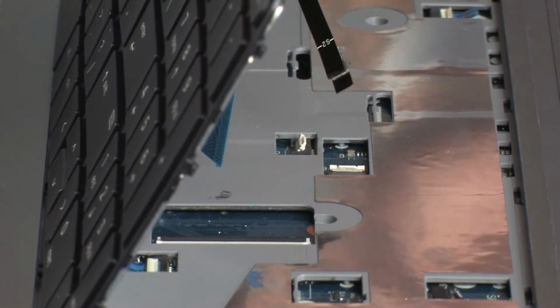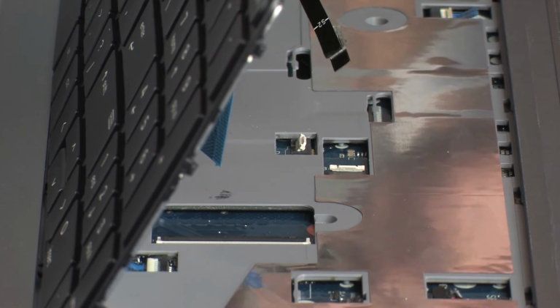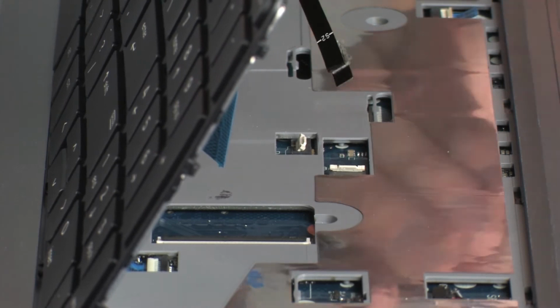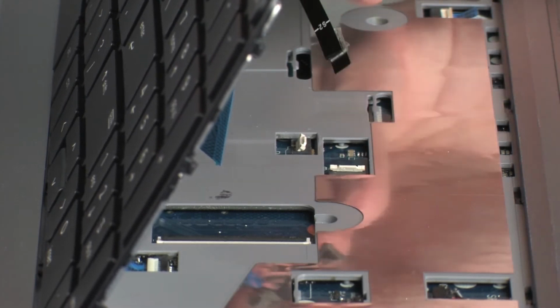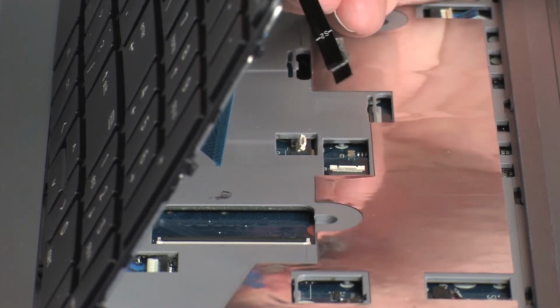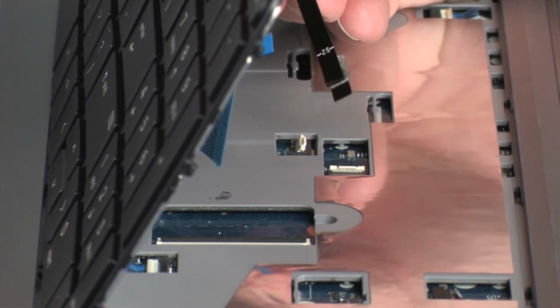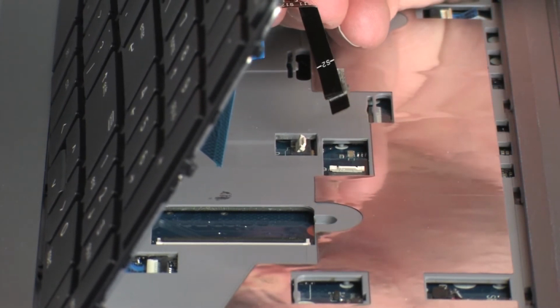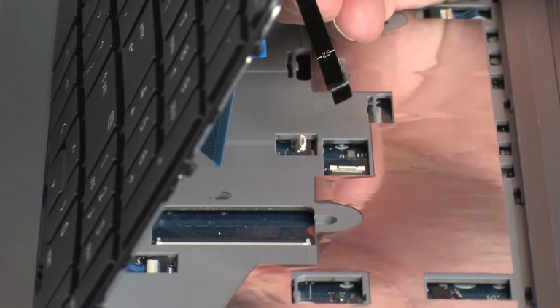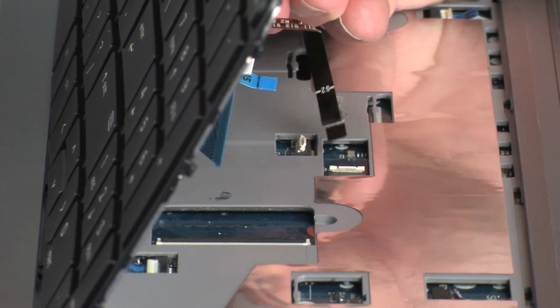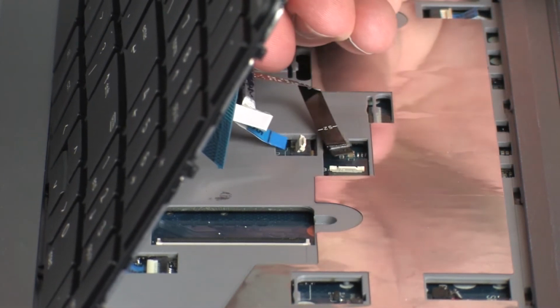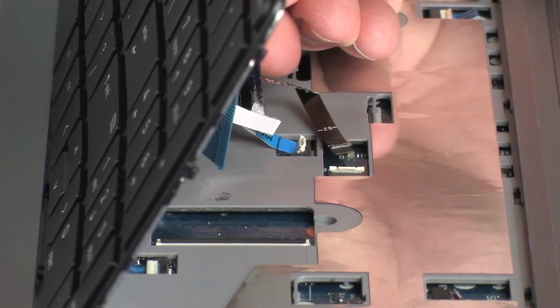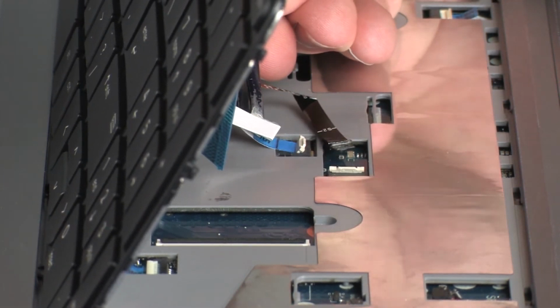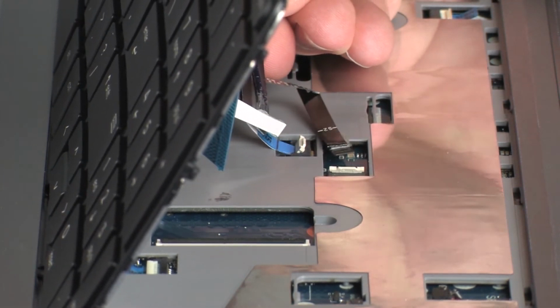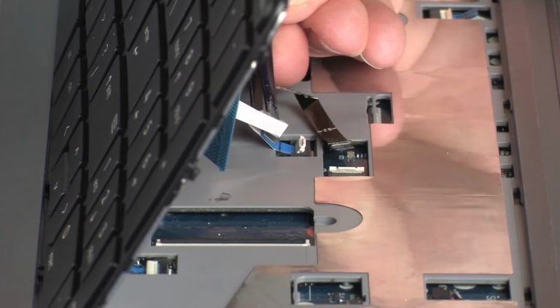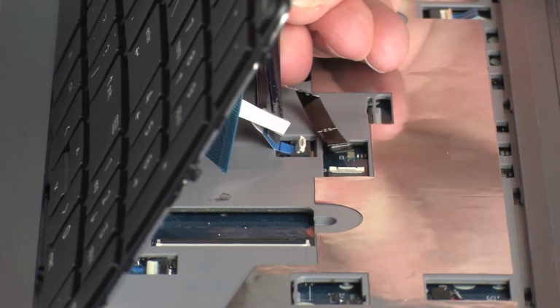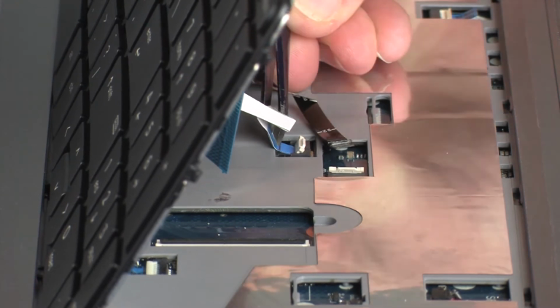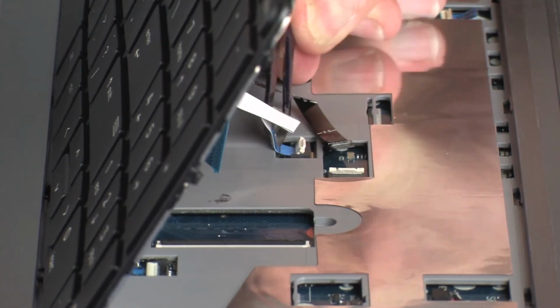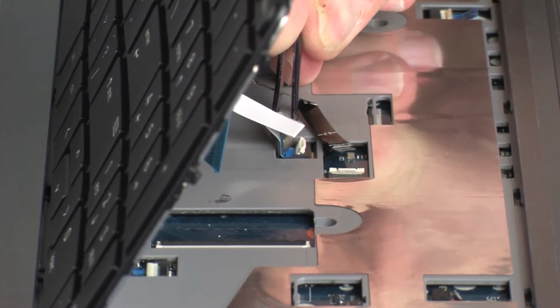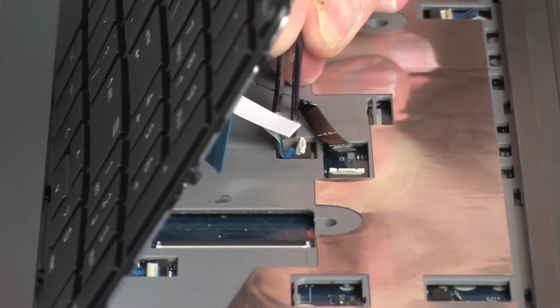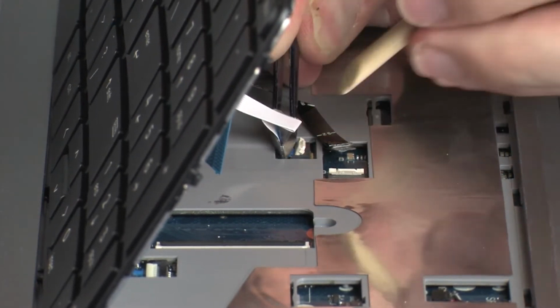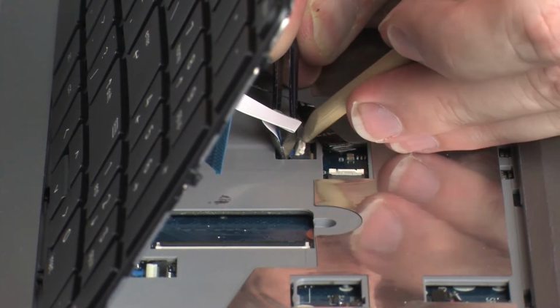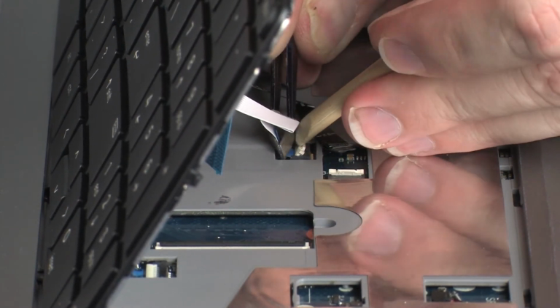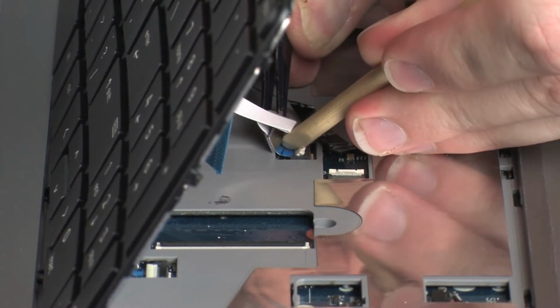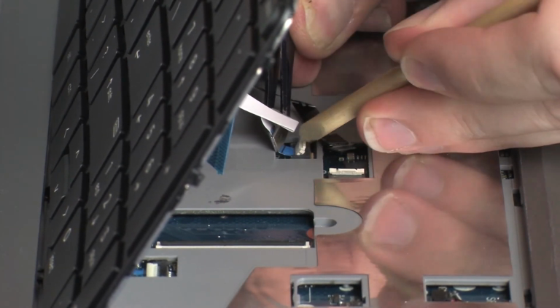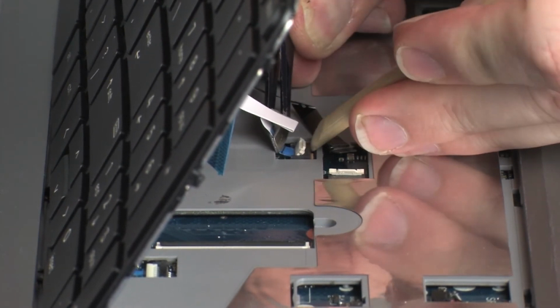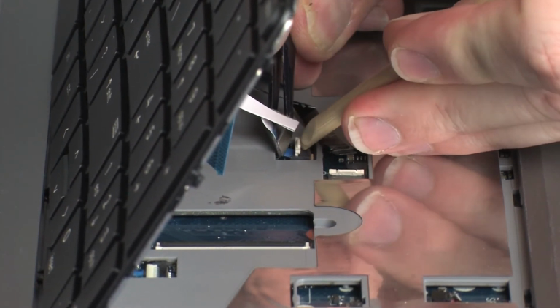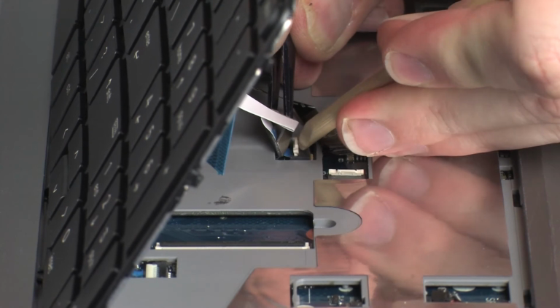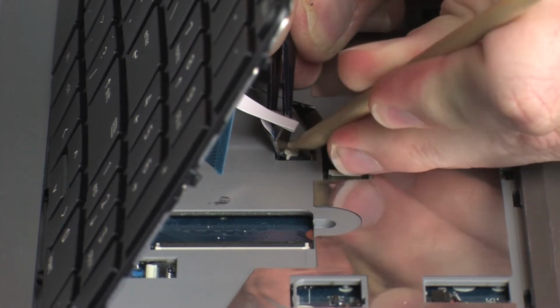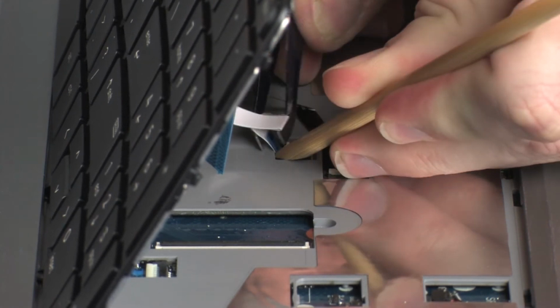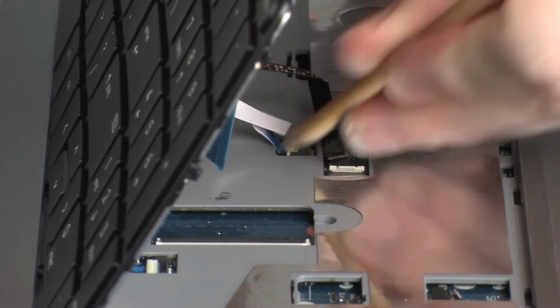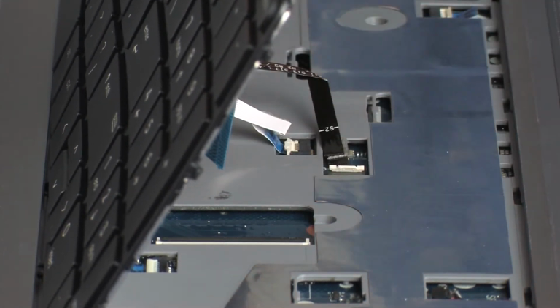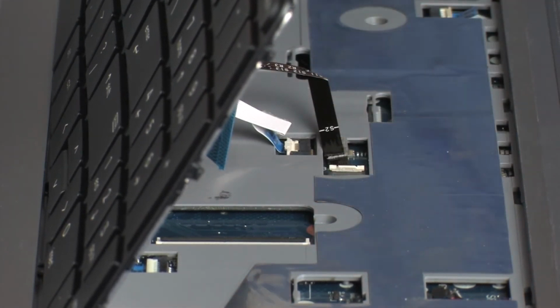Insert the point stick ribbon cable into the point stick ZIF connector on the system board and press the locking bar down to lock the cable into place. CAUTION: Use care to prevent damaging the ZIF connector and ribbon cable.